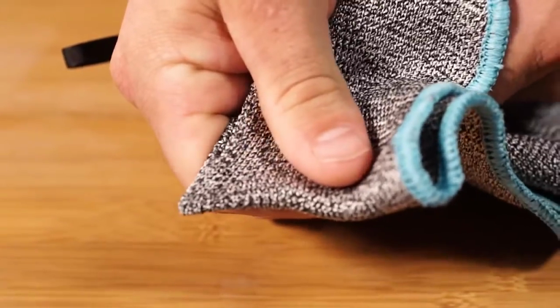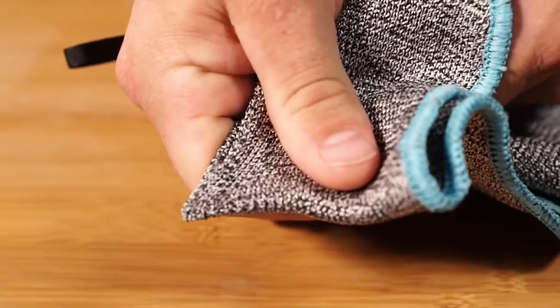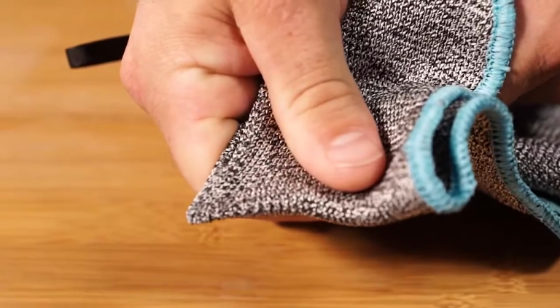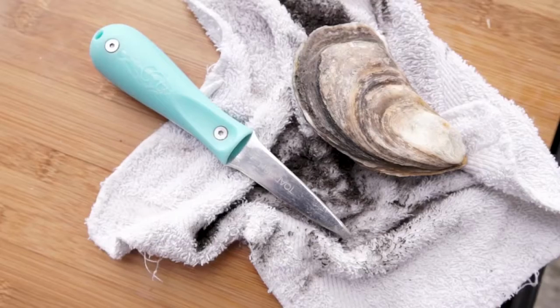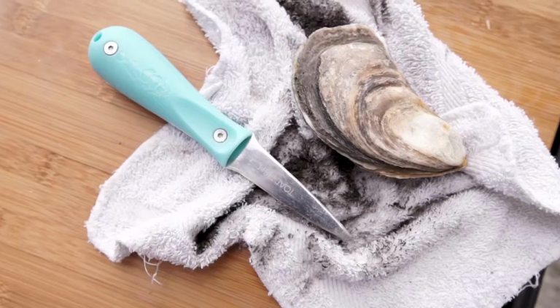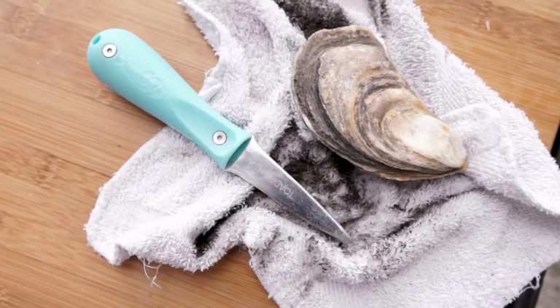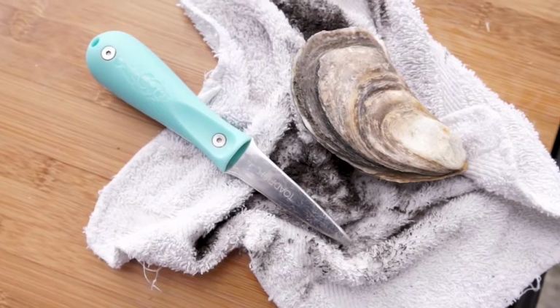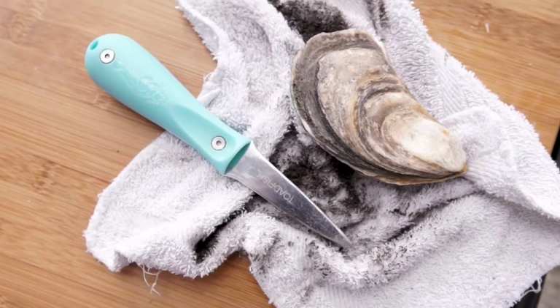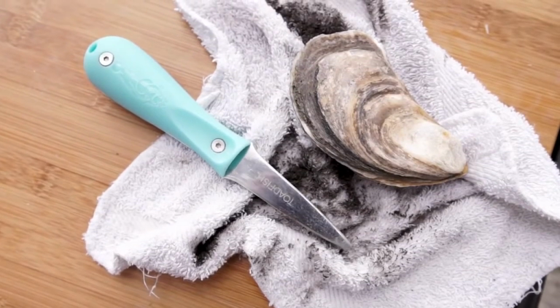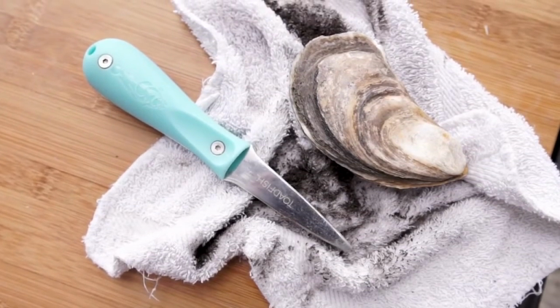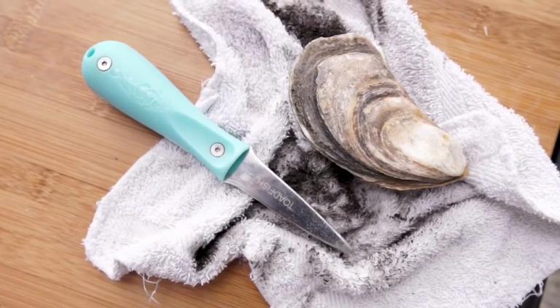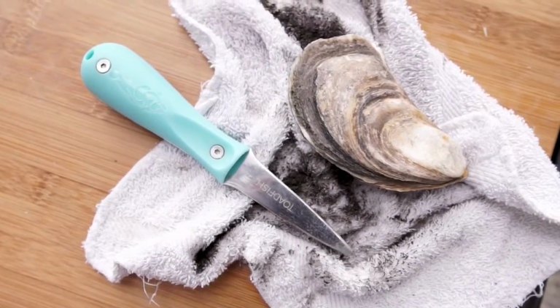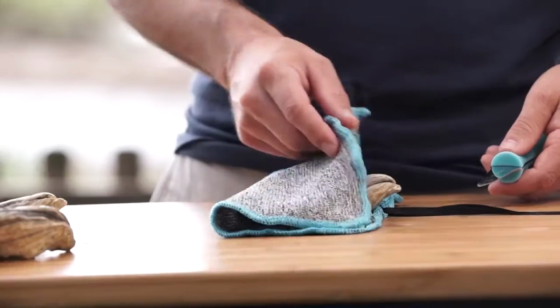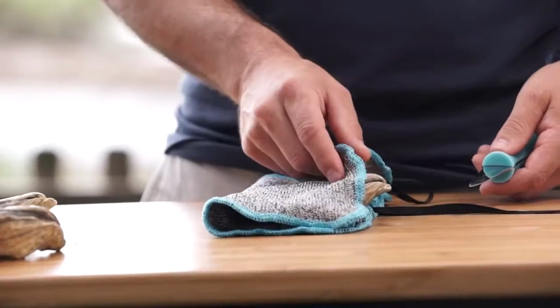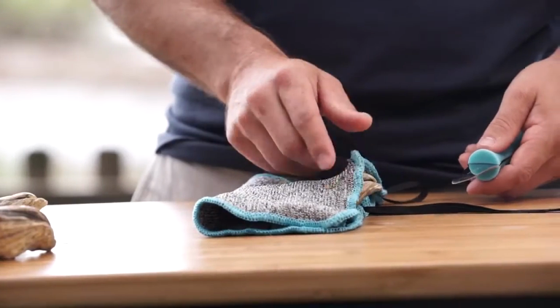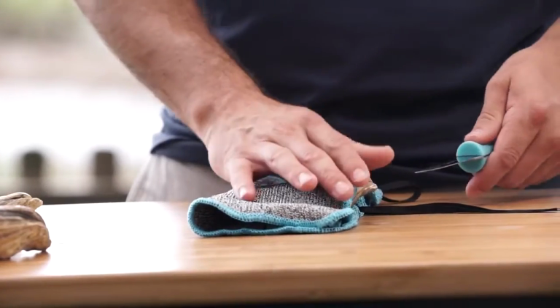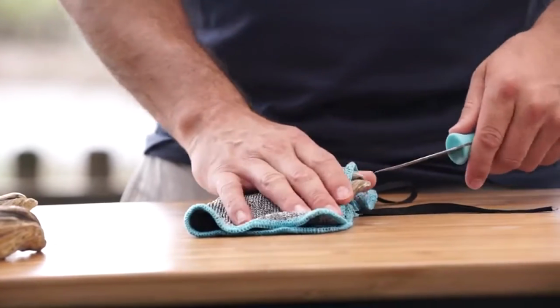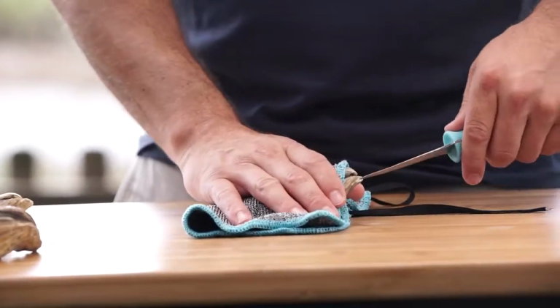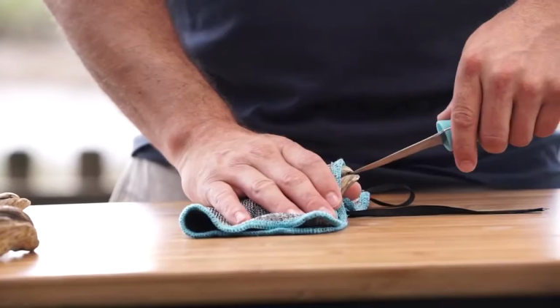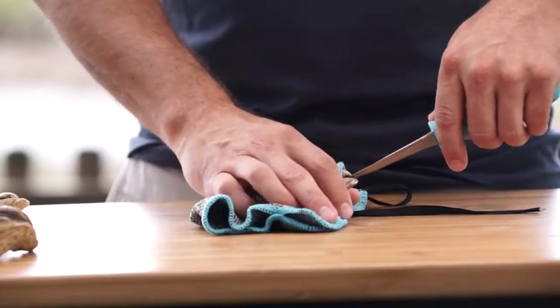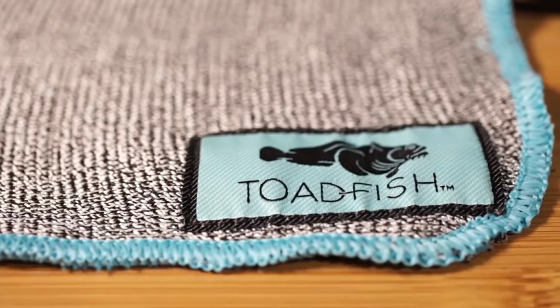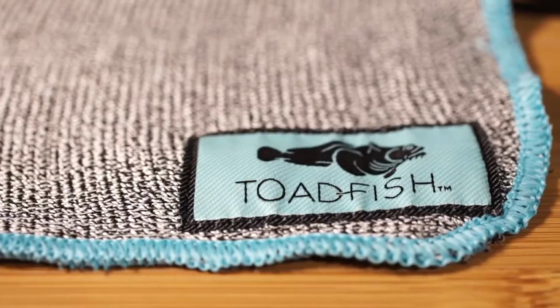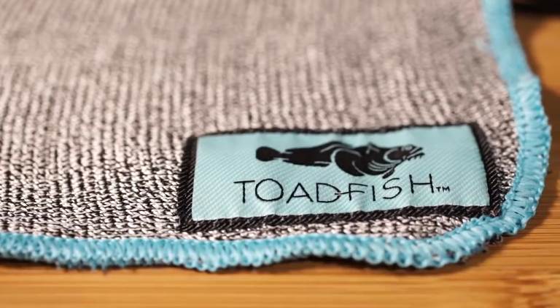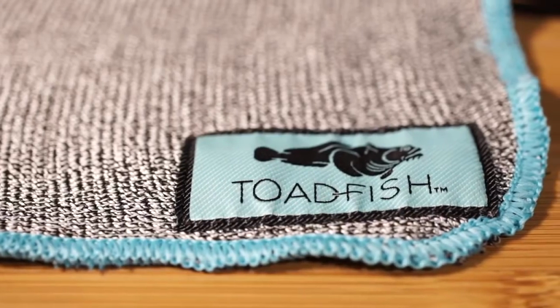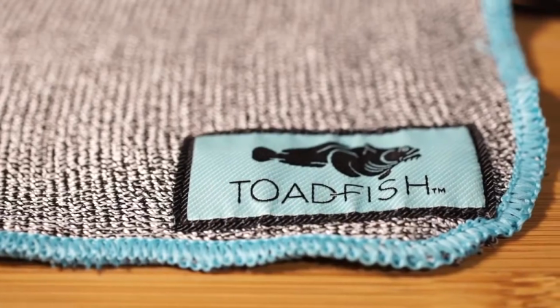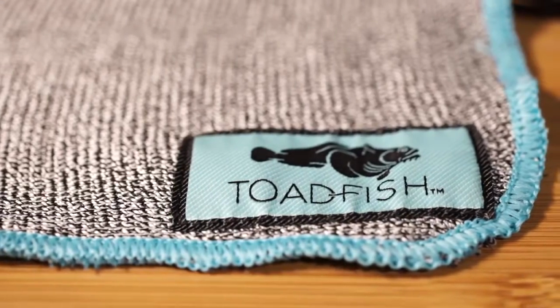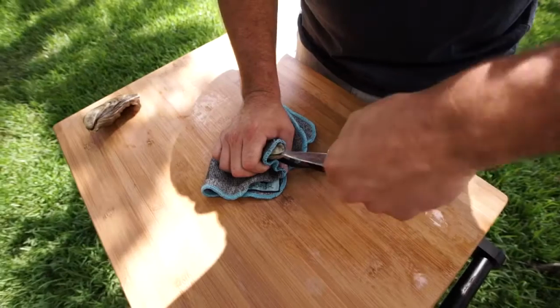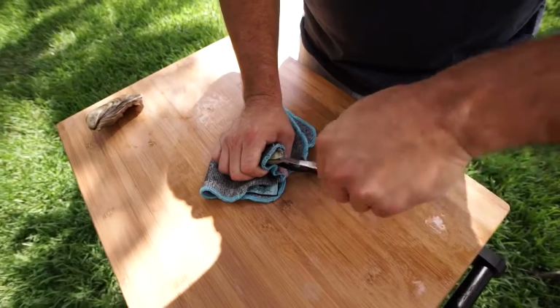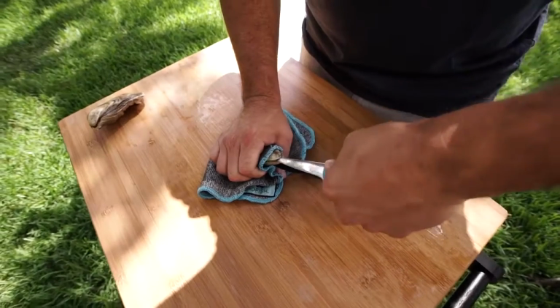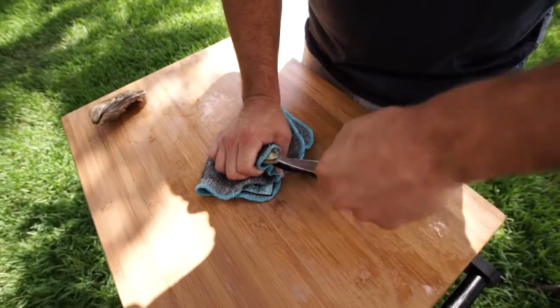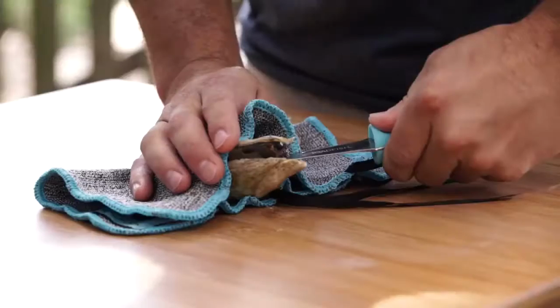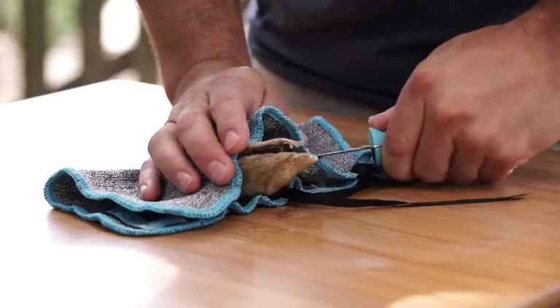Opening oysters with an old dirty rag is now a thing of the past. Our shucking cloth is also machine washable and is something that can be used for many oyster seasons to come.